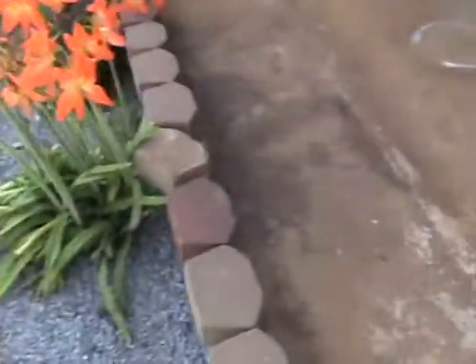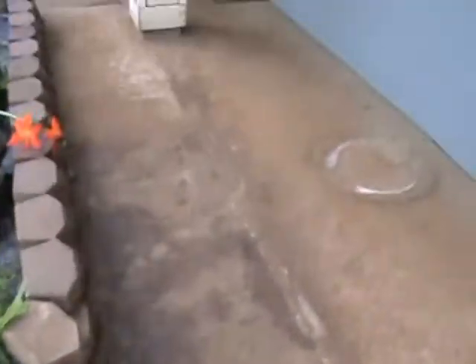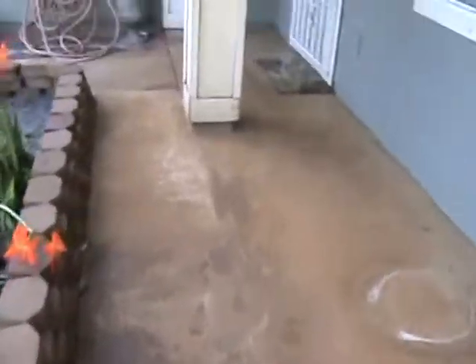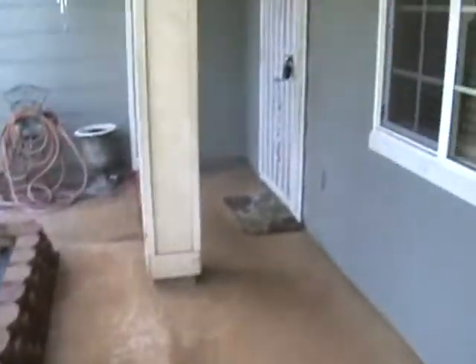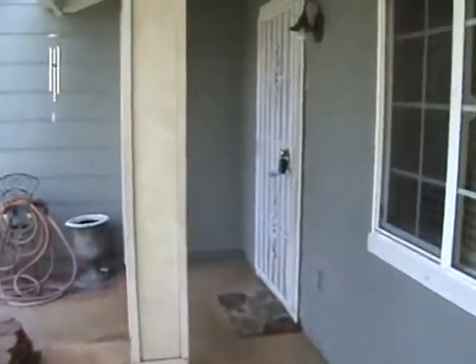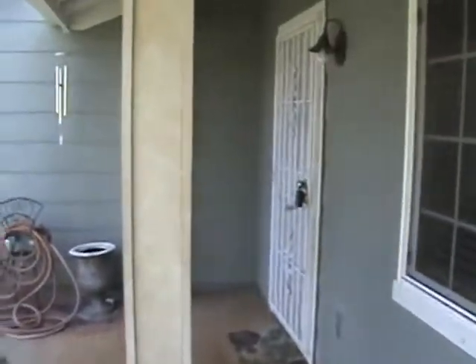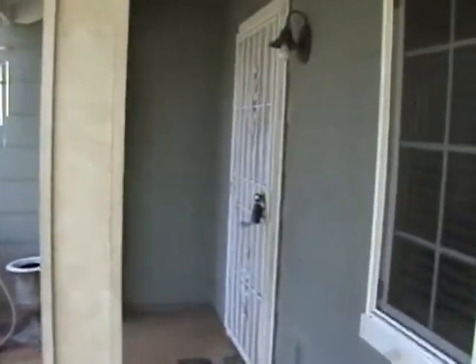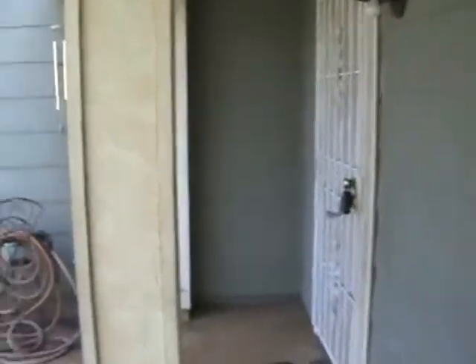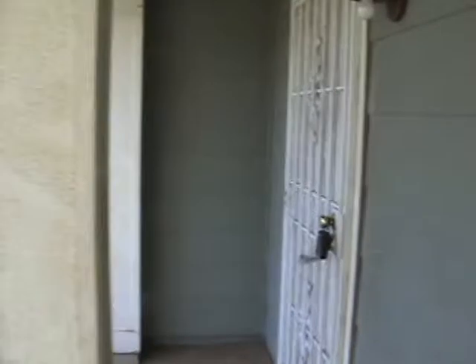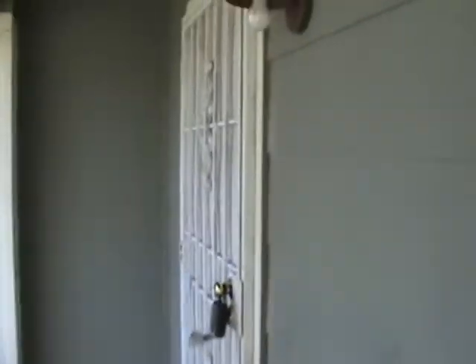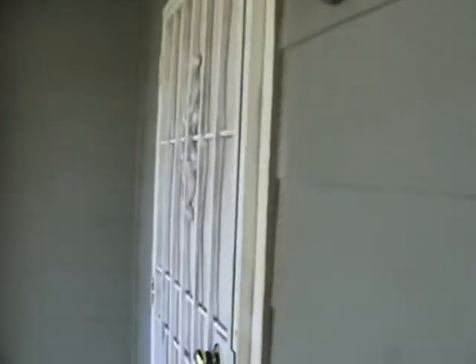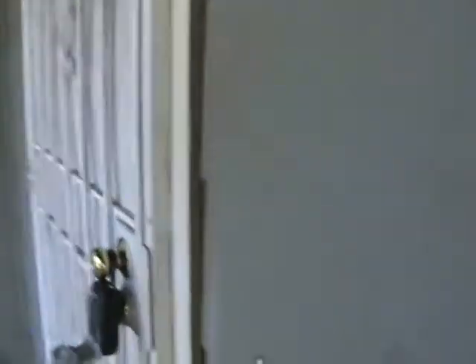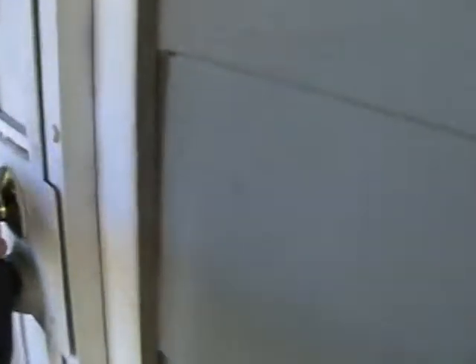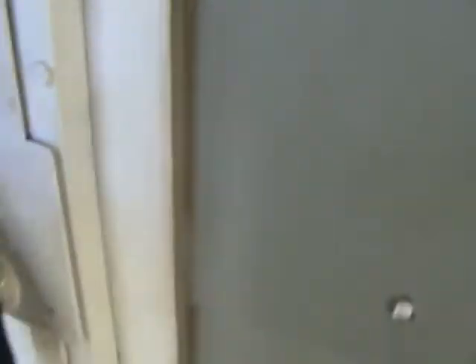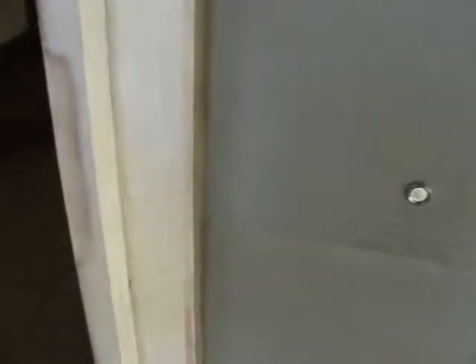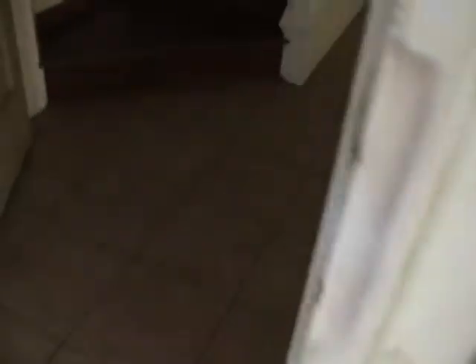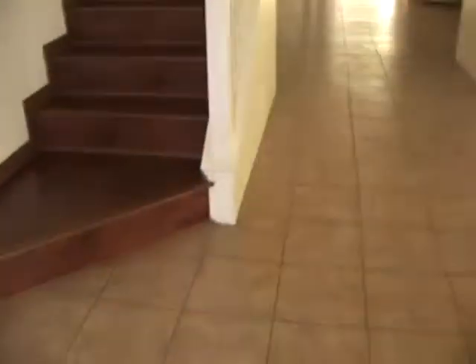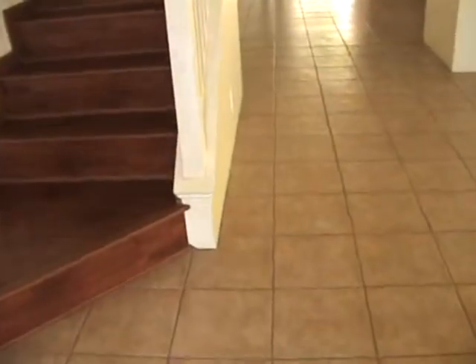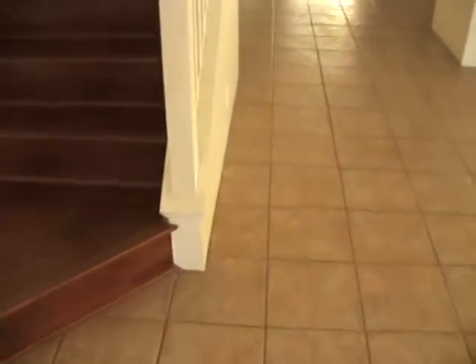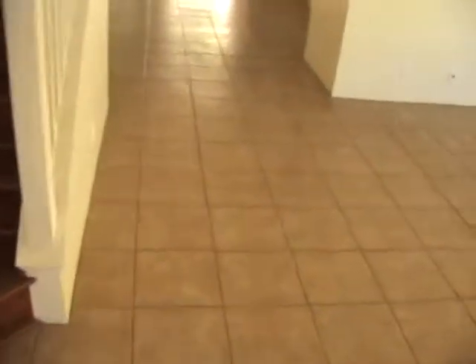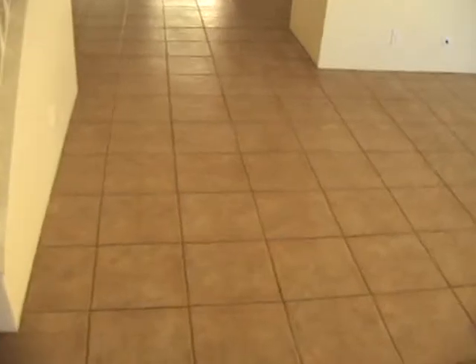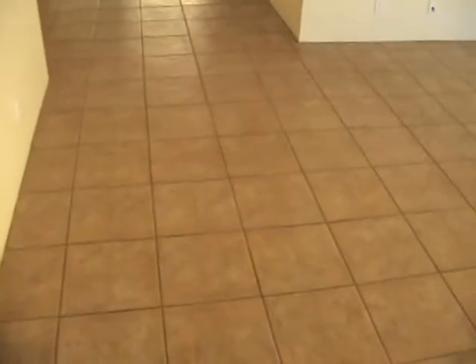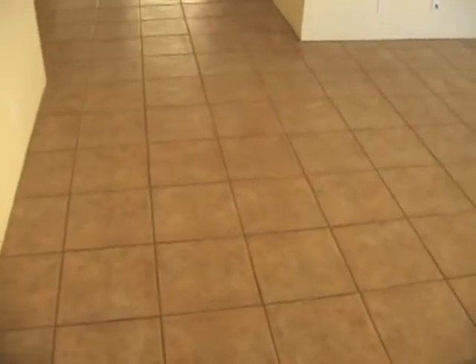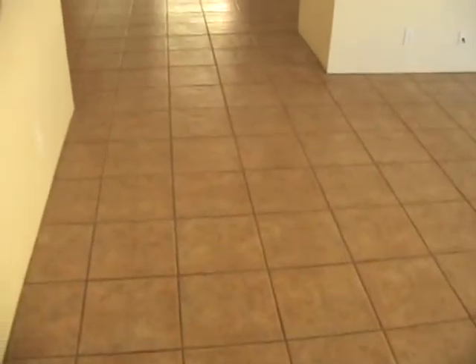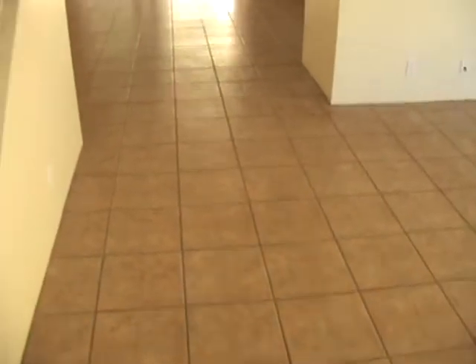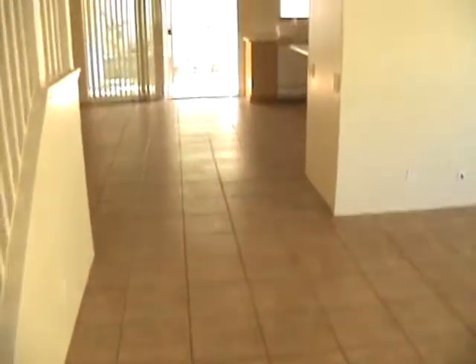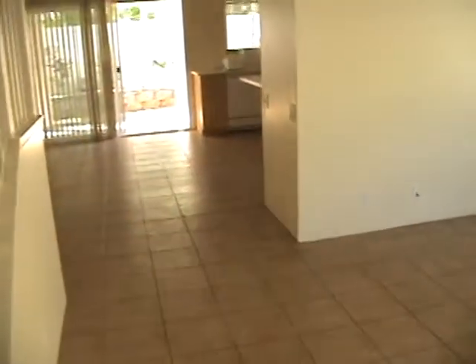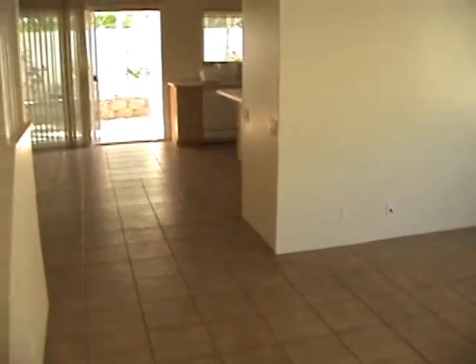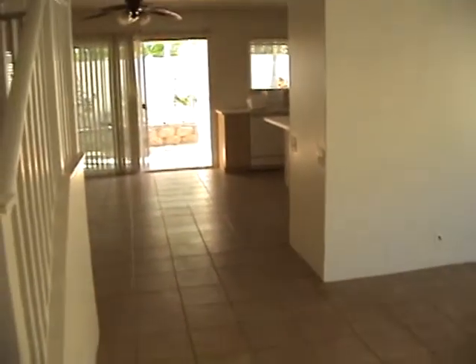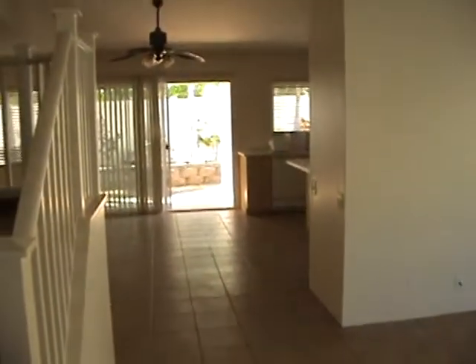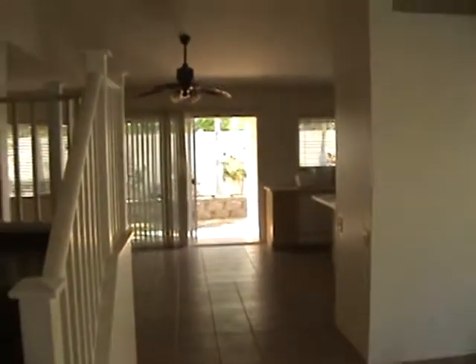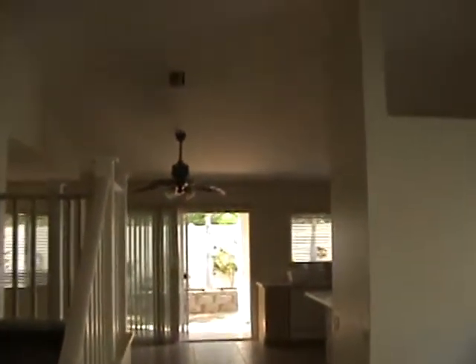There's a sprinkler system. There's also a two-car garage and a security screen door on the front. This is the most desirable model of the Prescott homes because it has a bedroom and a full bathroom downstairs.